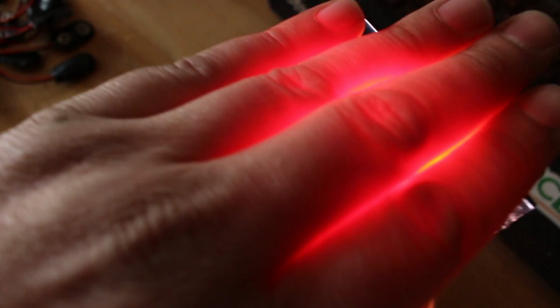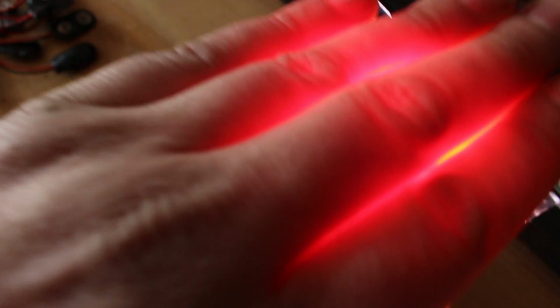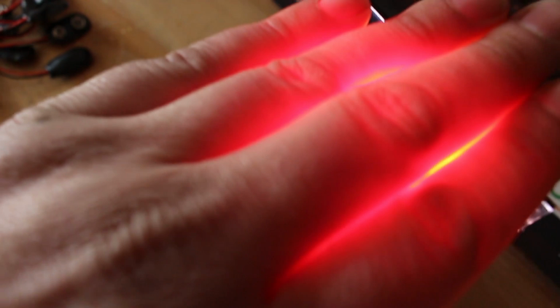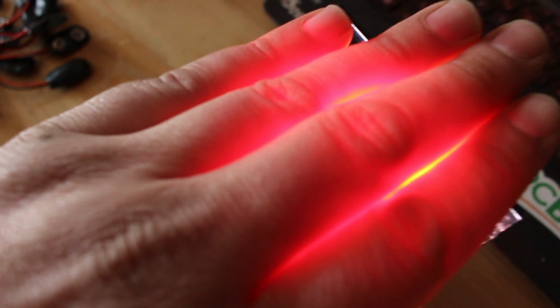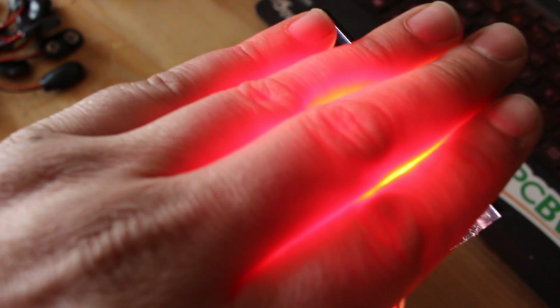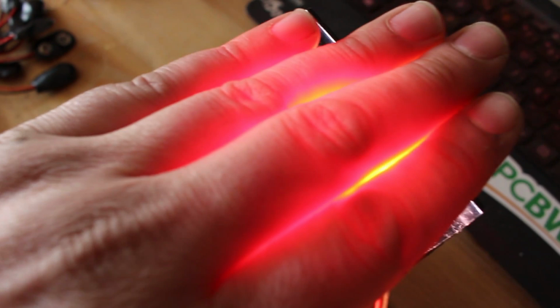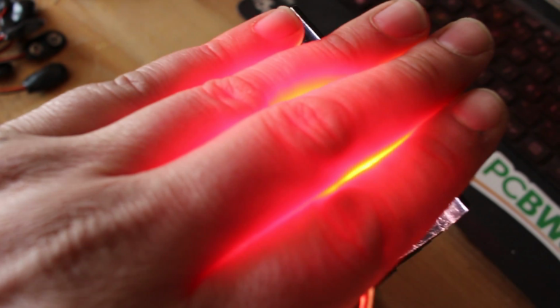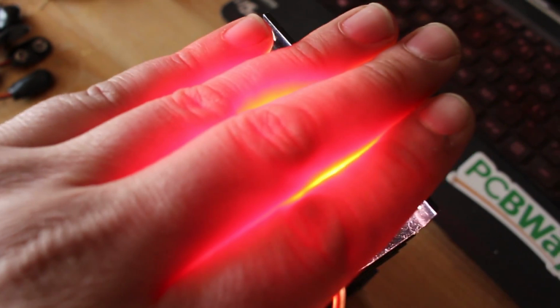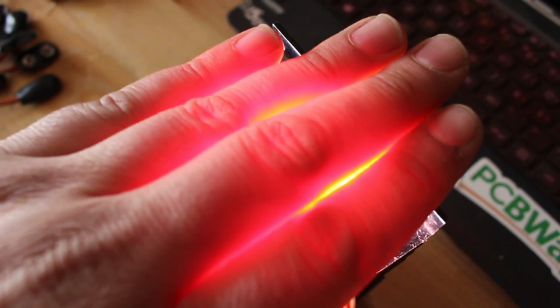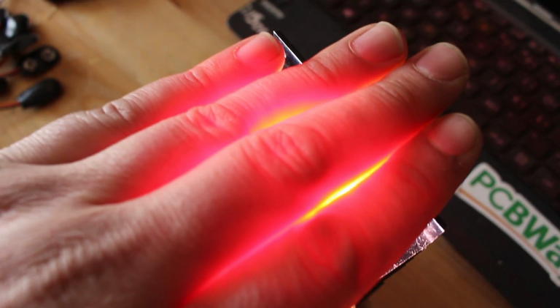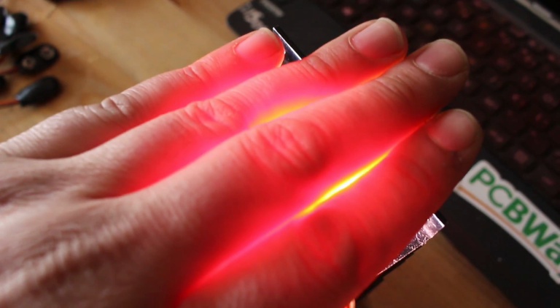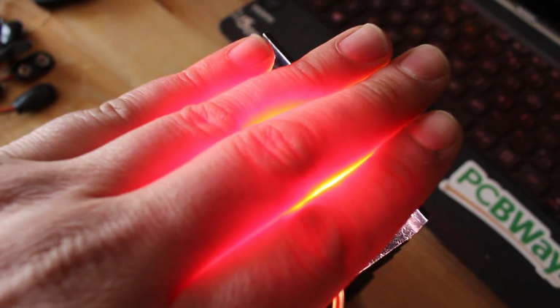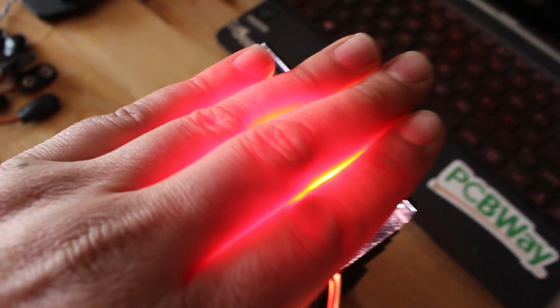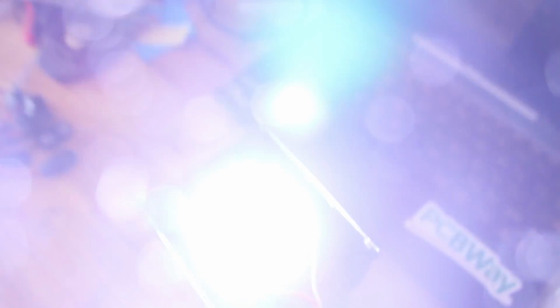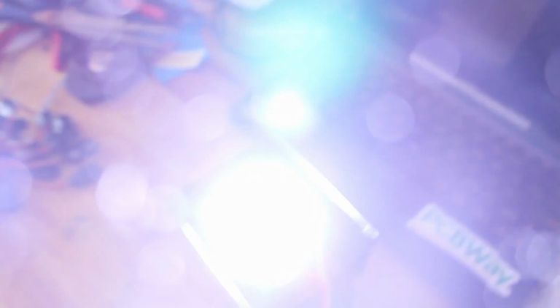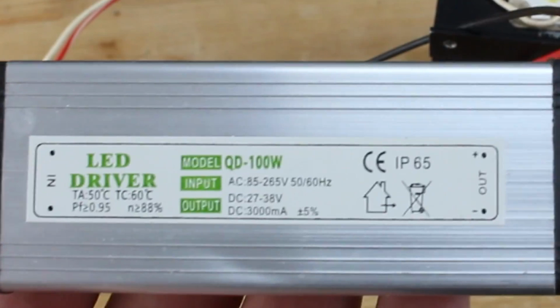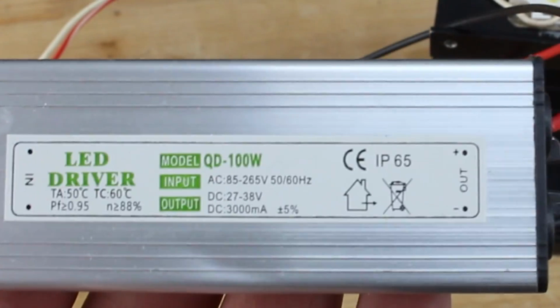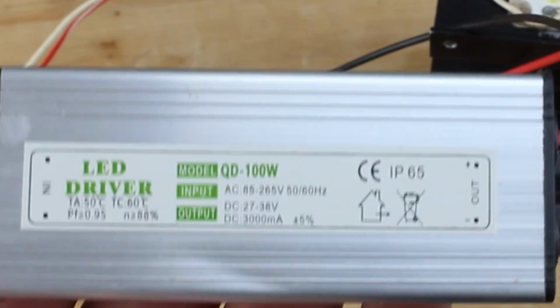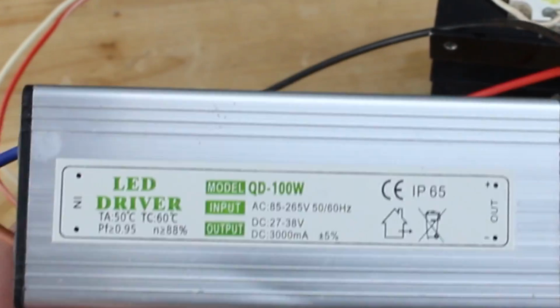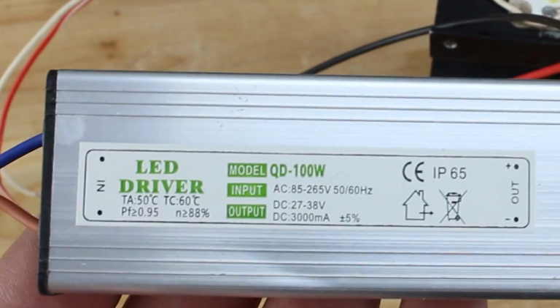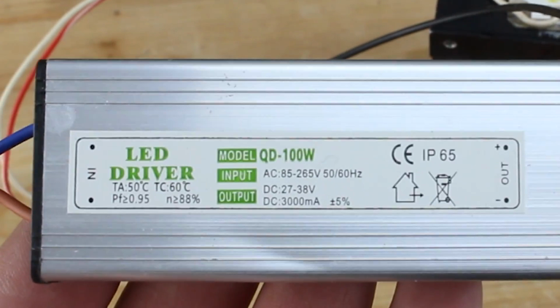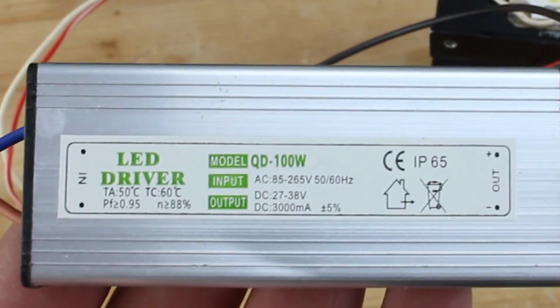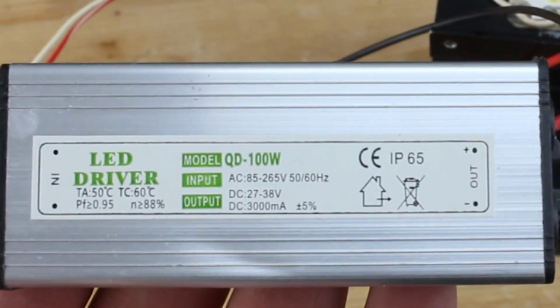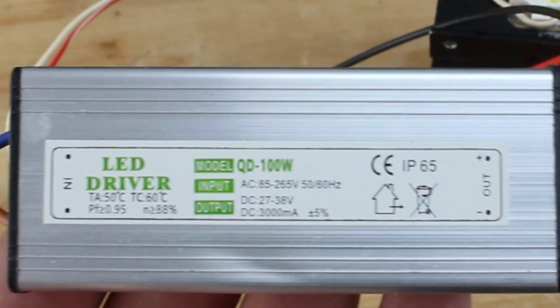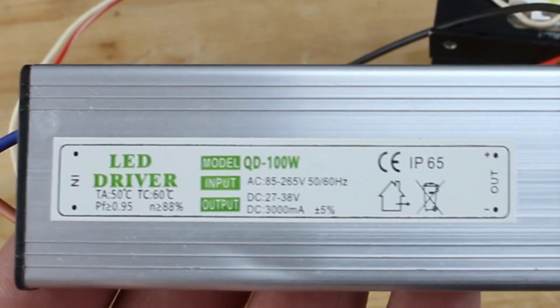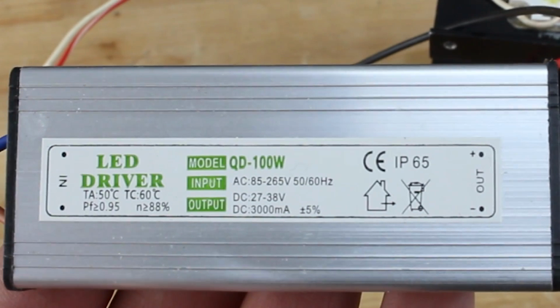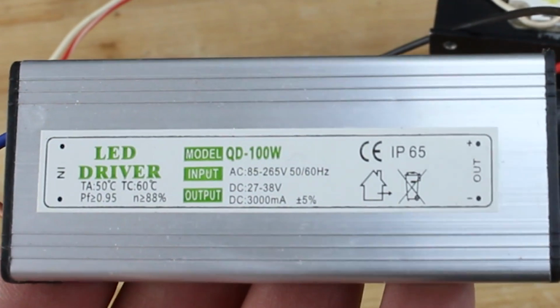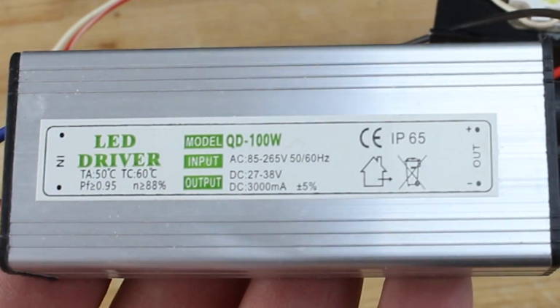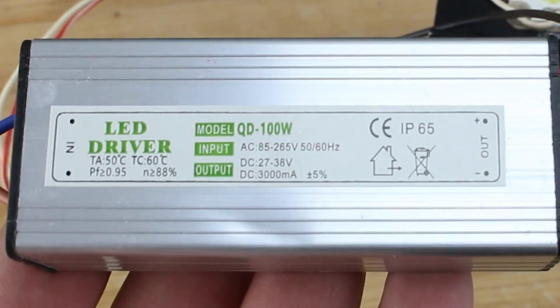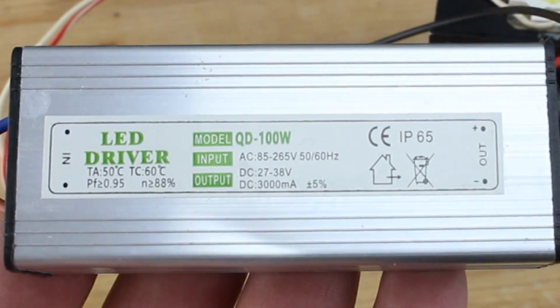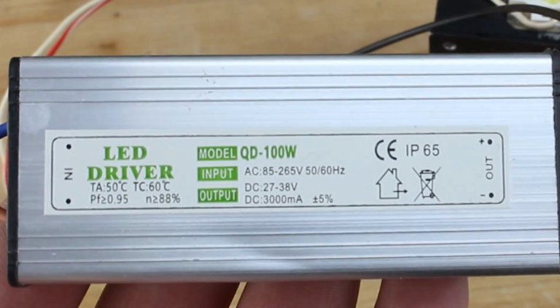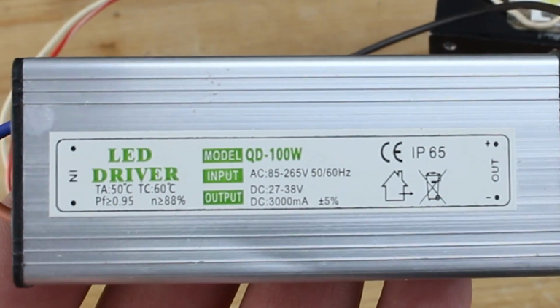To run this mini monster LED chip, I need a power supply that will give exactly 30 volts and no more than 3 amps of current.